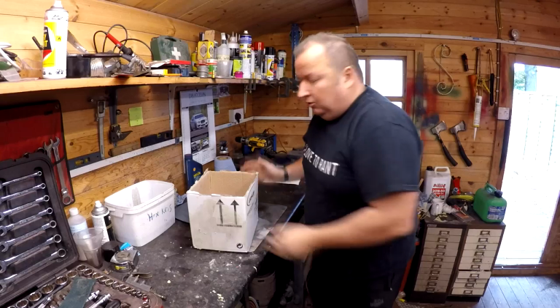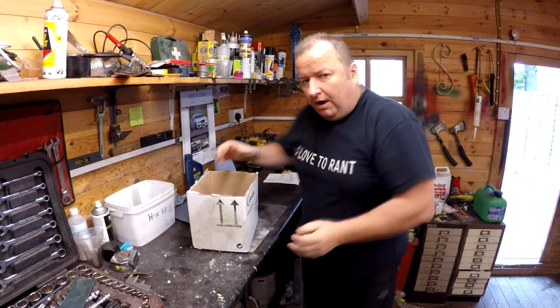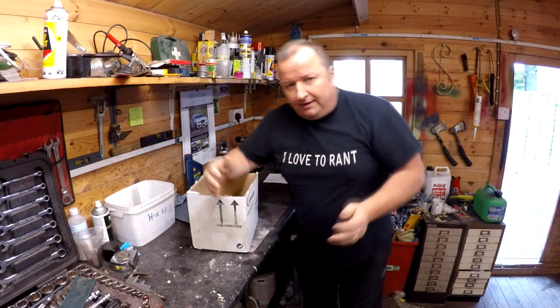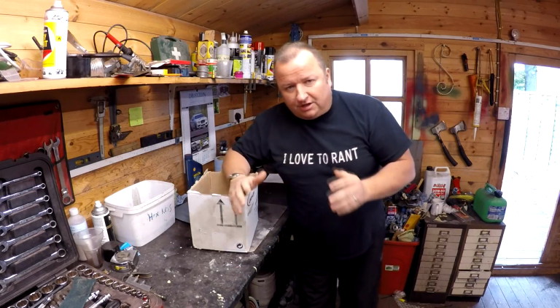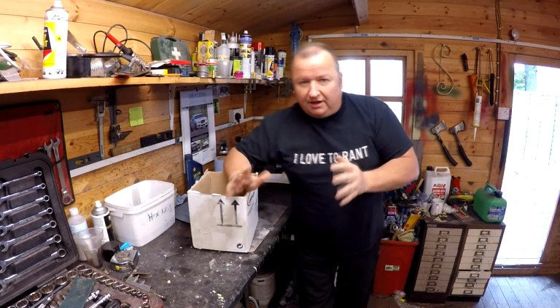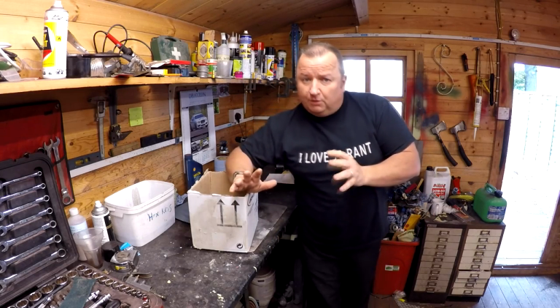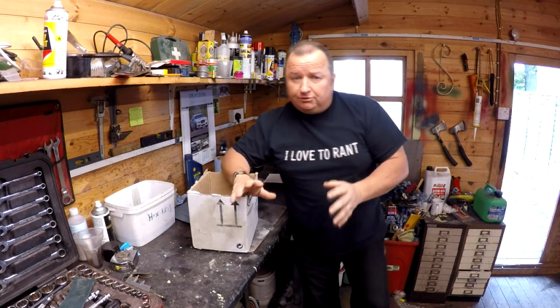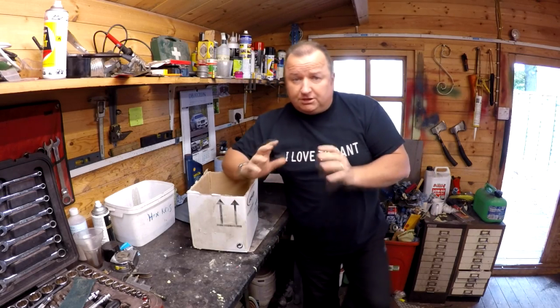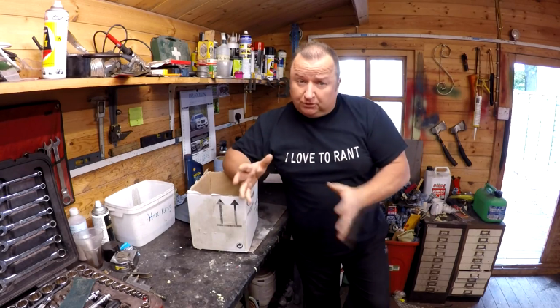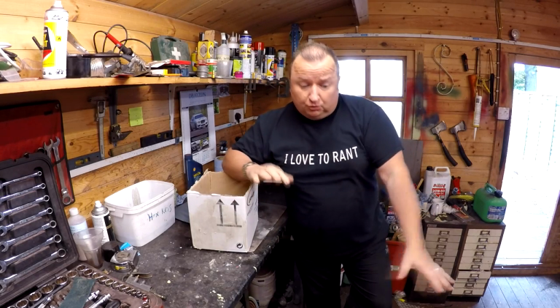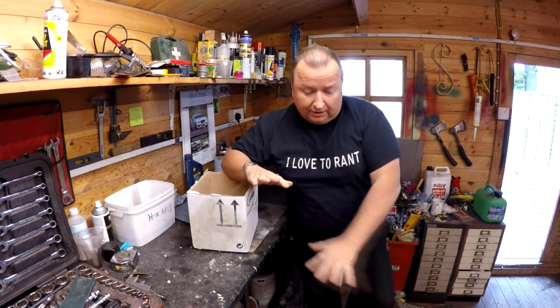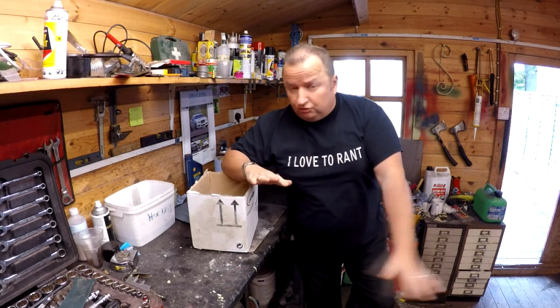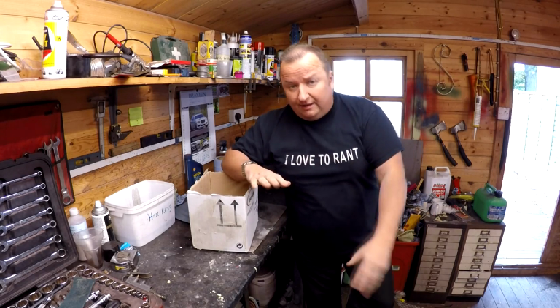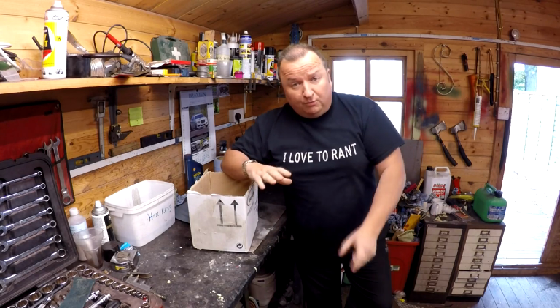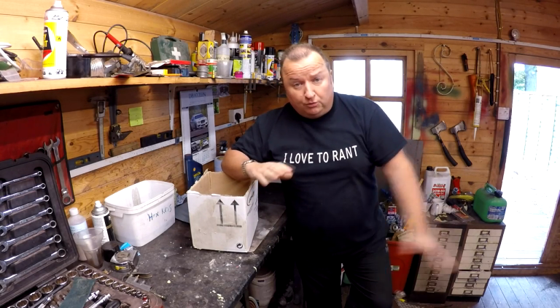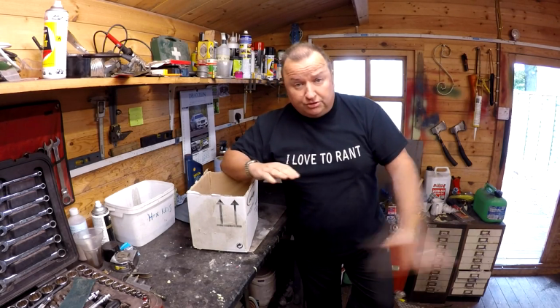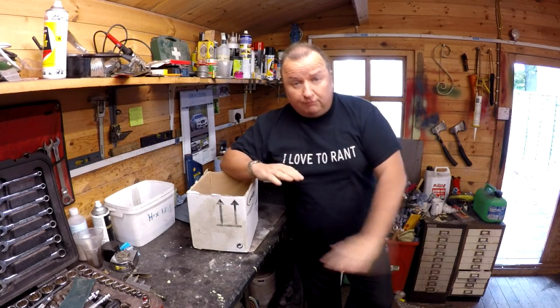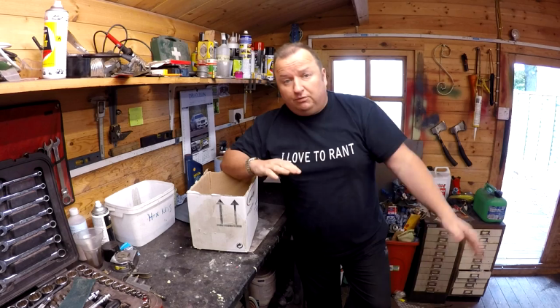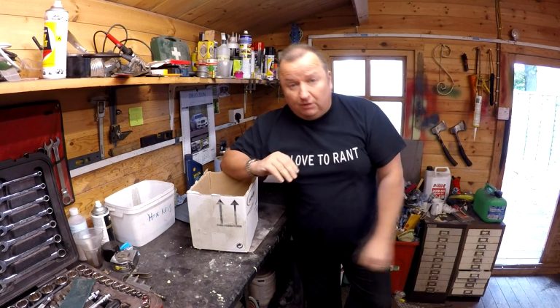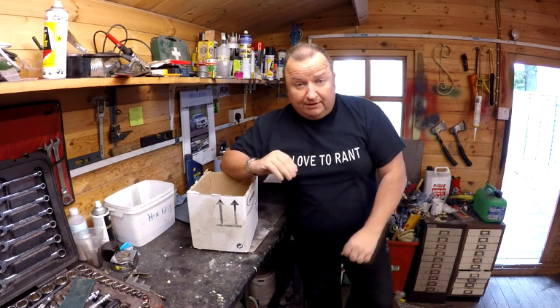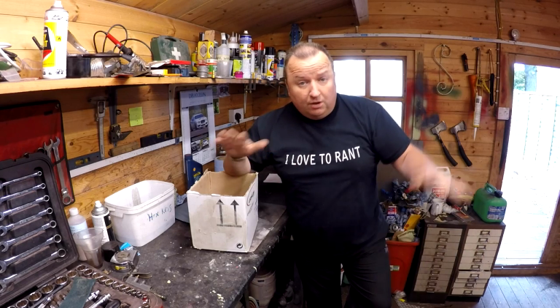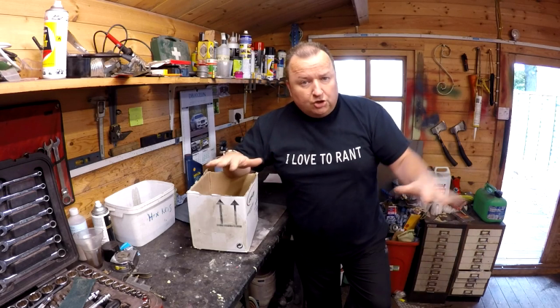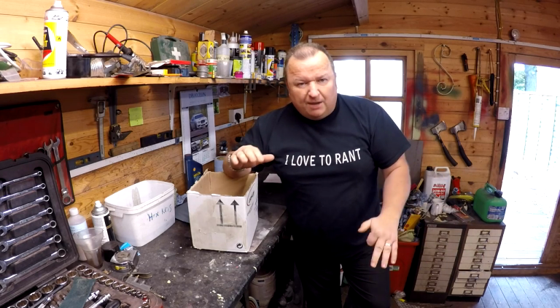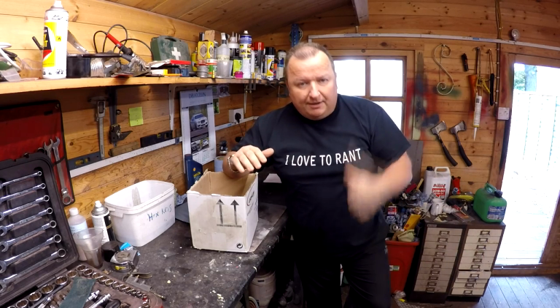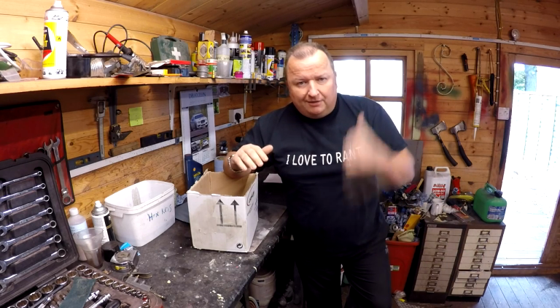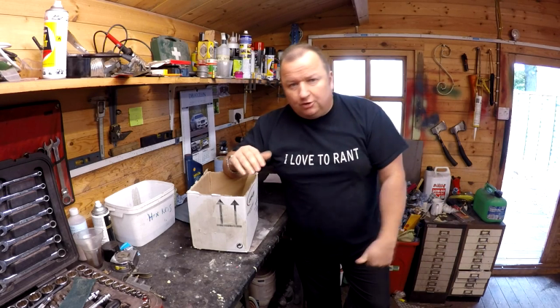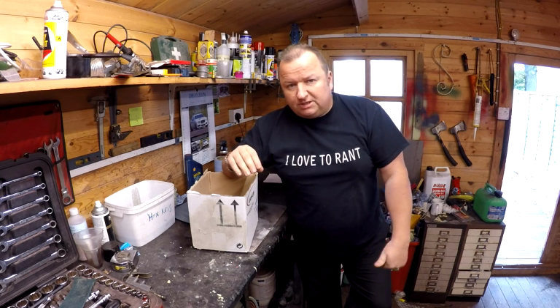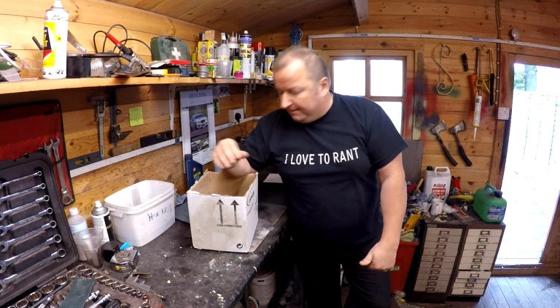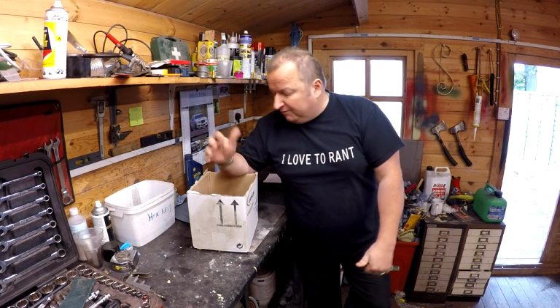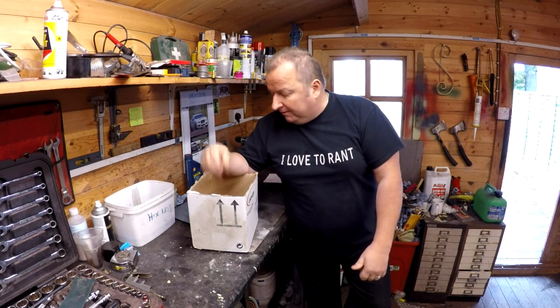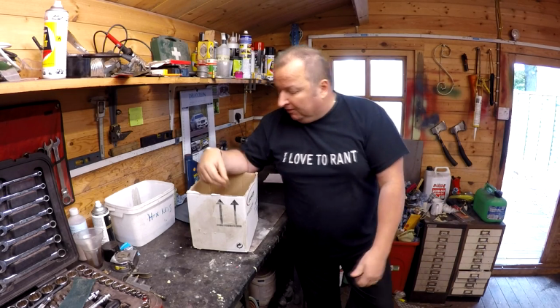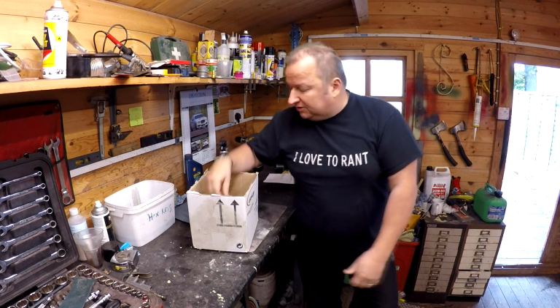Today's little project is to build this little dolly or trolley with wheels on so that I can roll the Reliant Regal shell about down the Jimmy's spray booth.